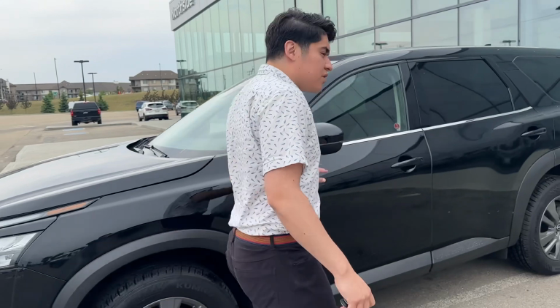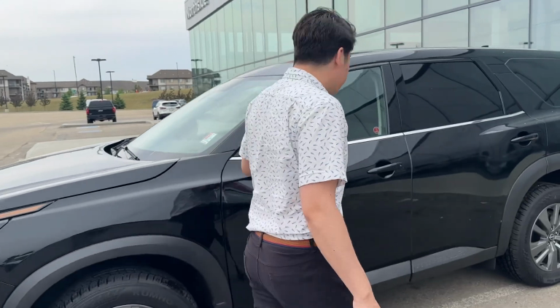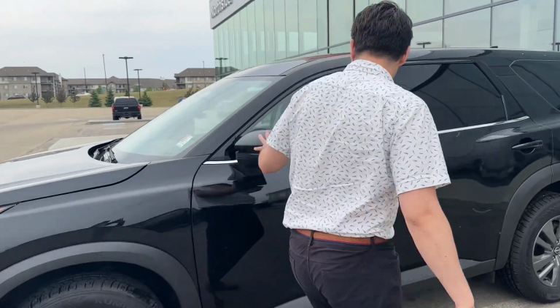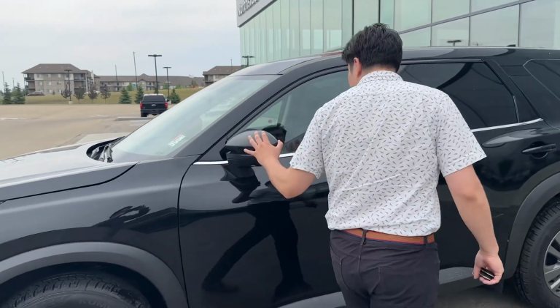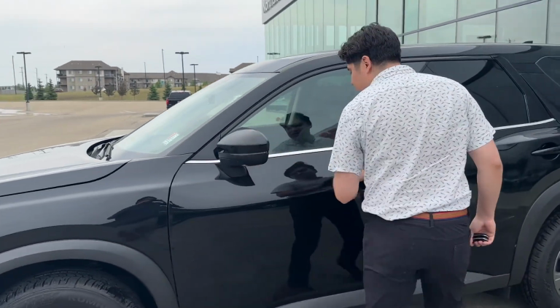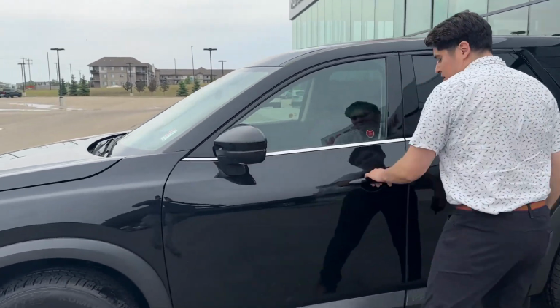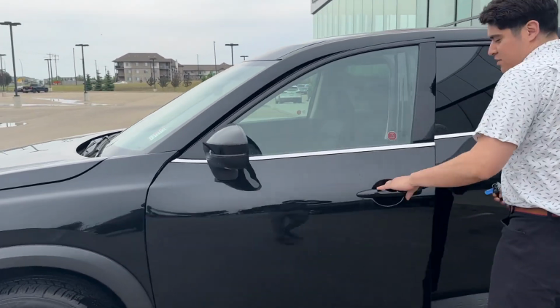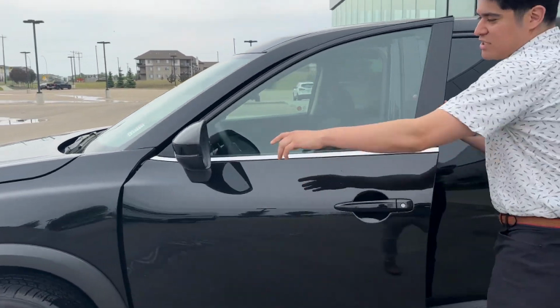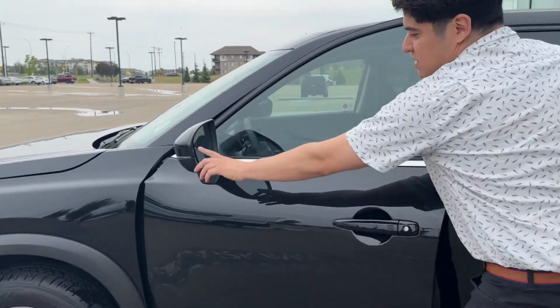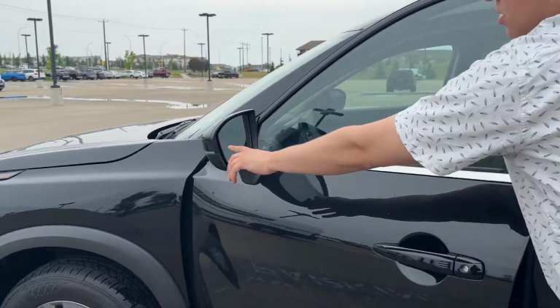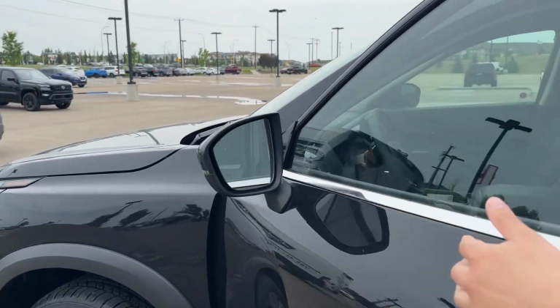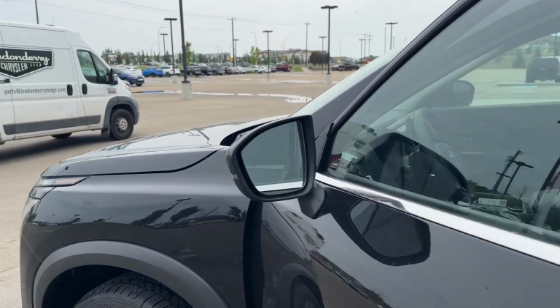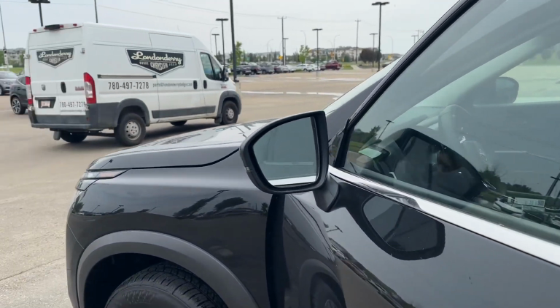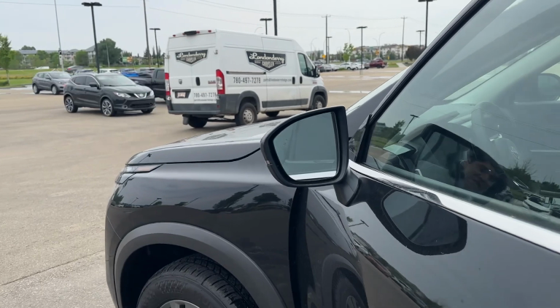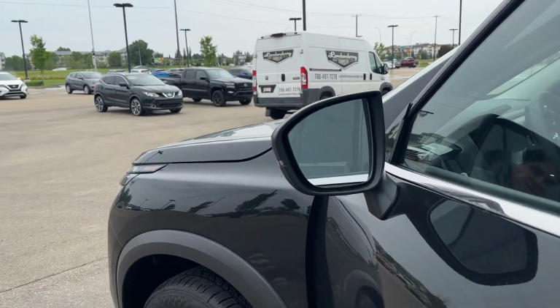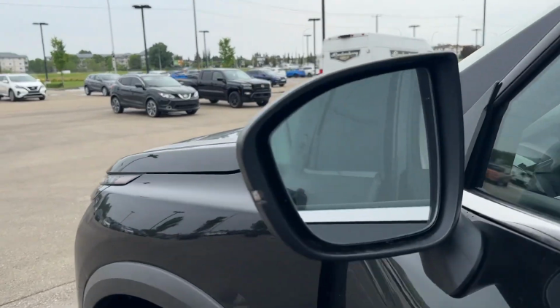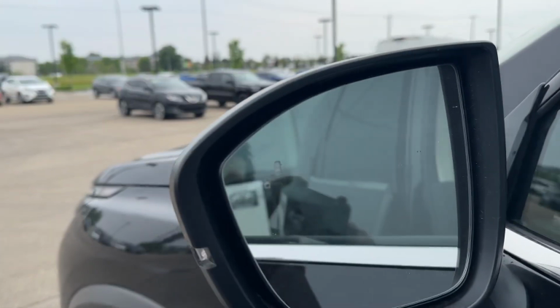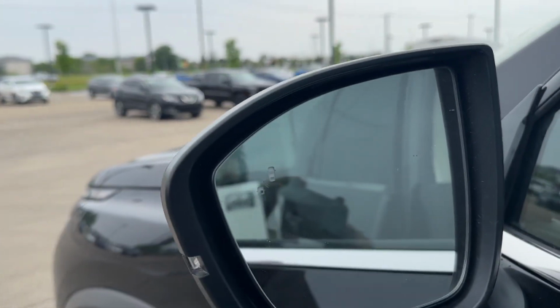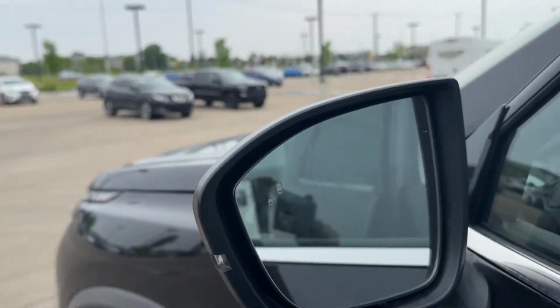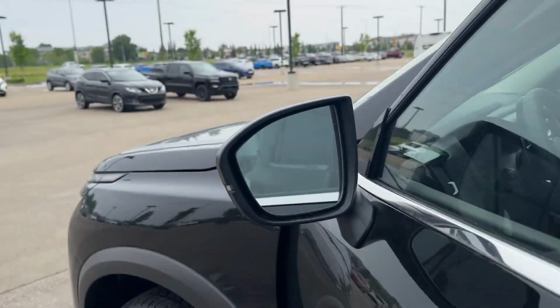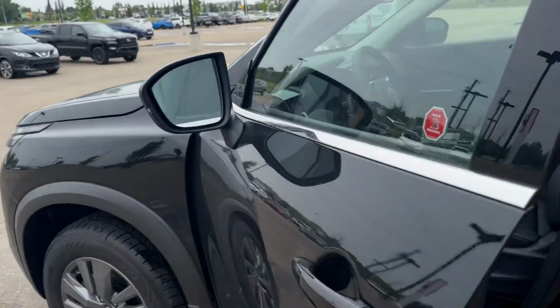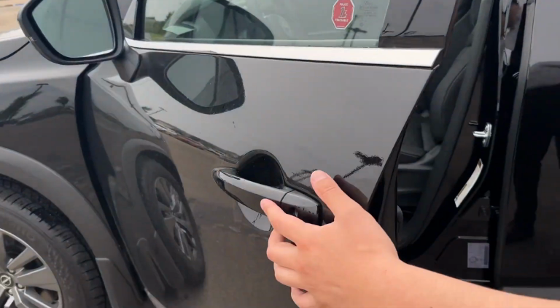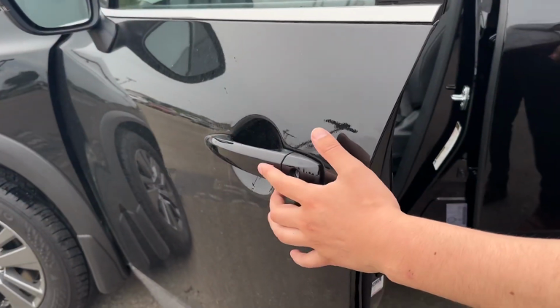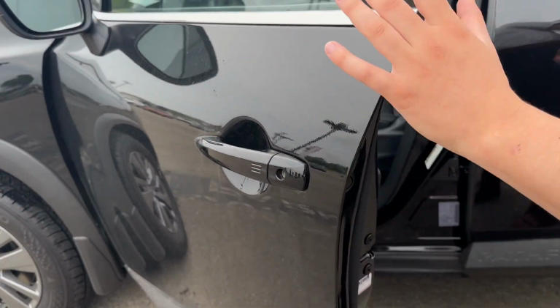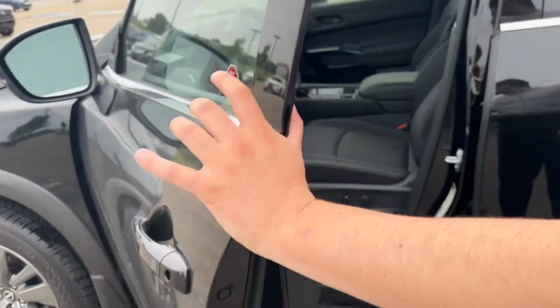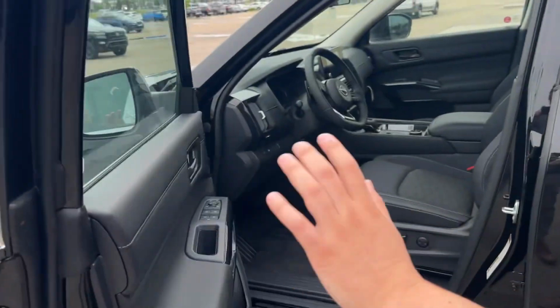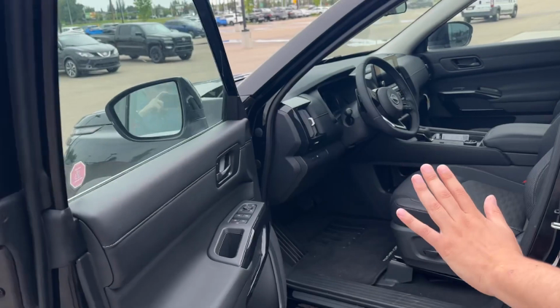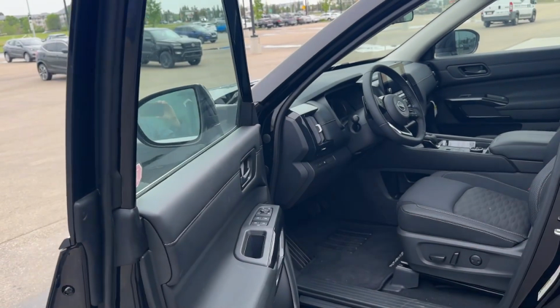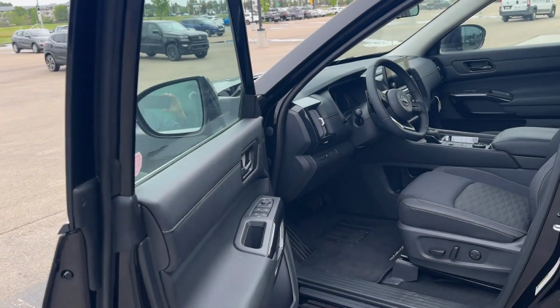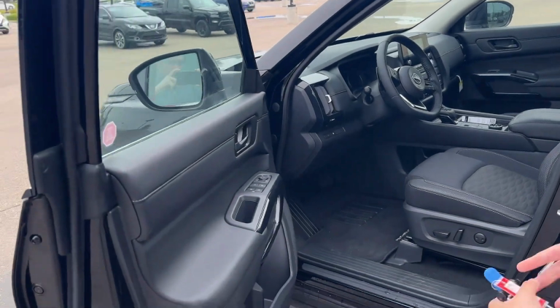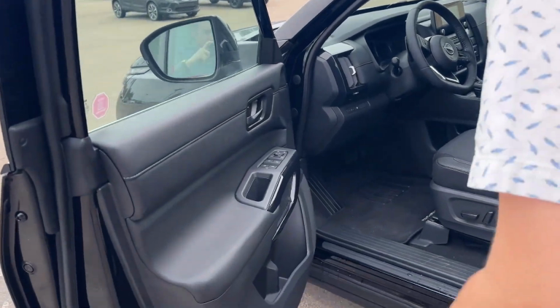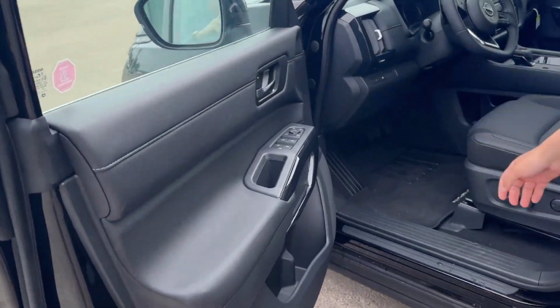You have fully breakaway side mirrors. Your blind spot assist is just right there. You have keyless entry on the vehicle right there — it's not a button or anything, you just touch it with your fingerprint and then it will open up.